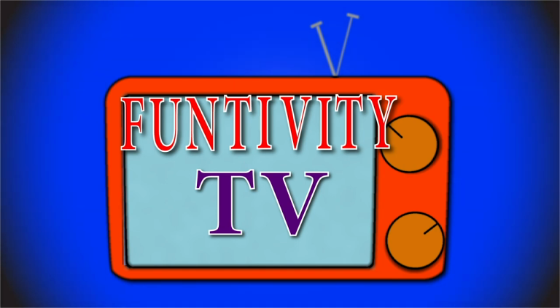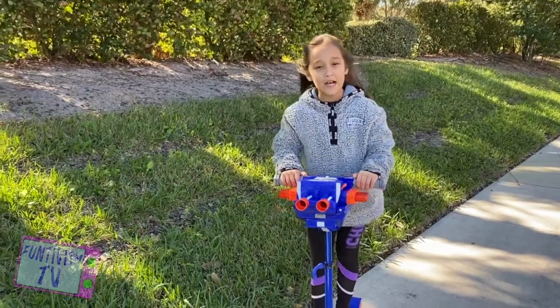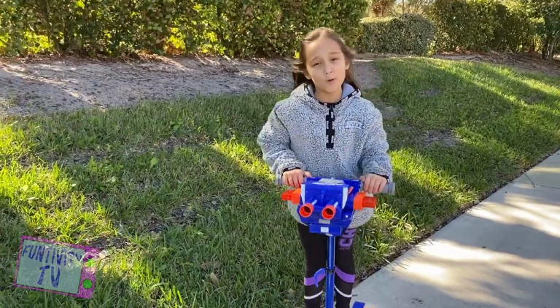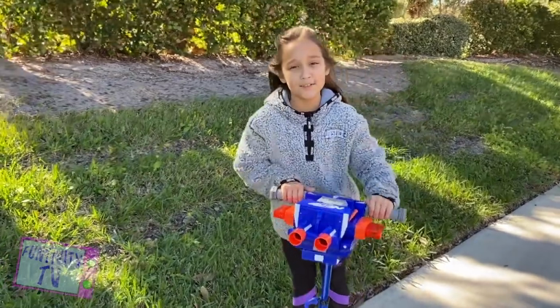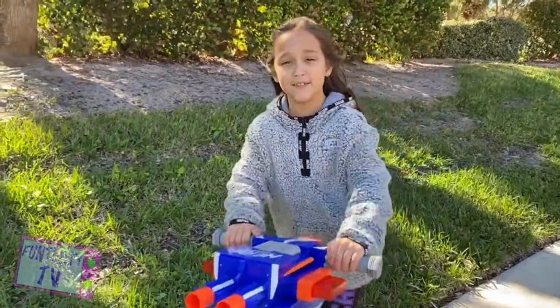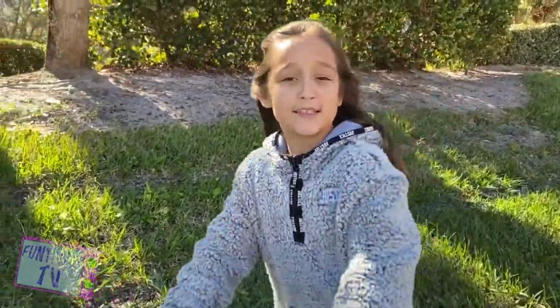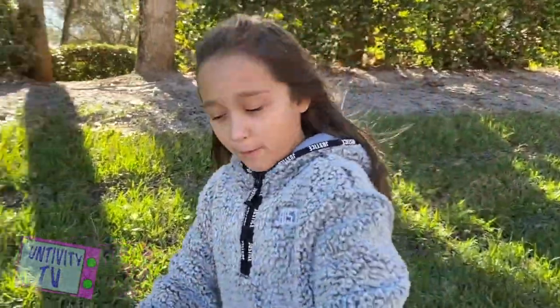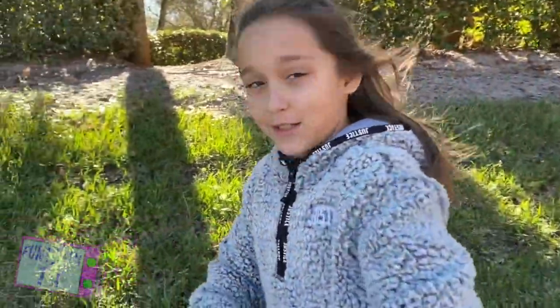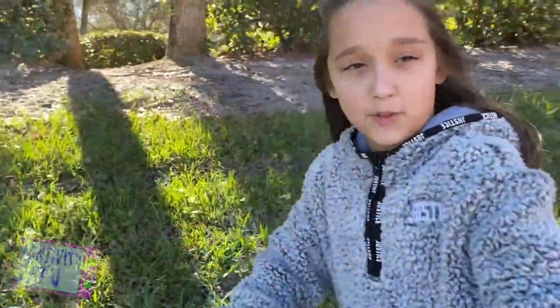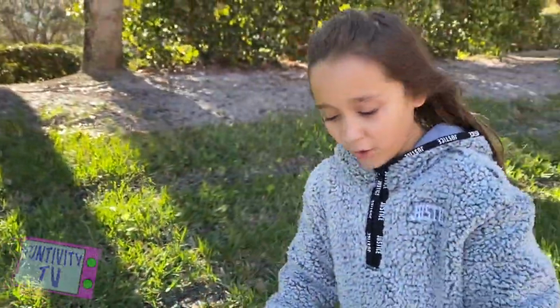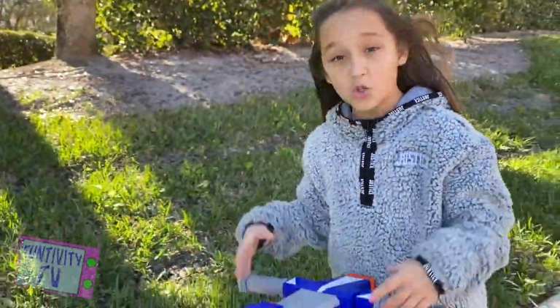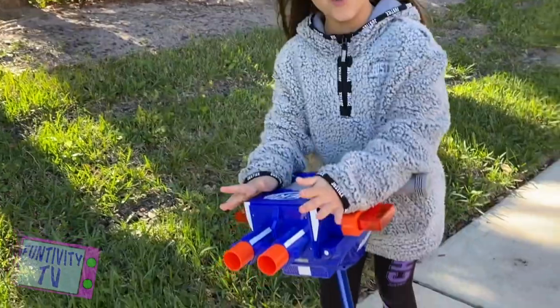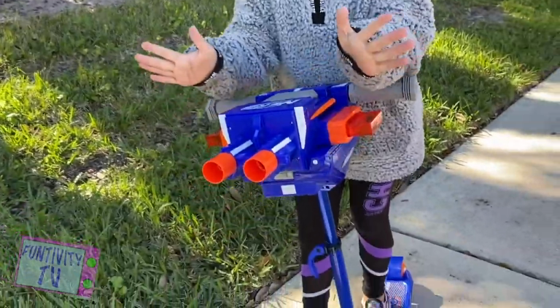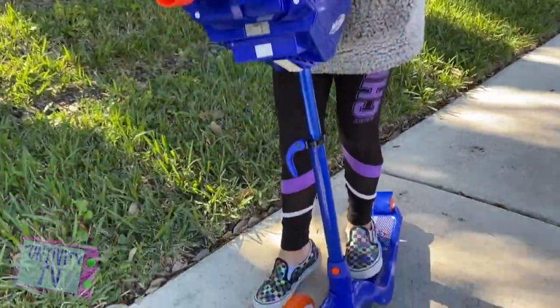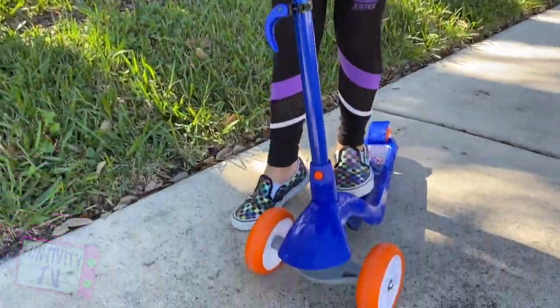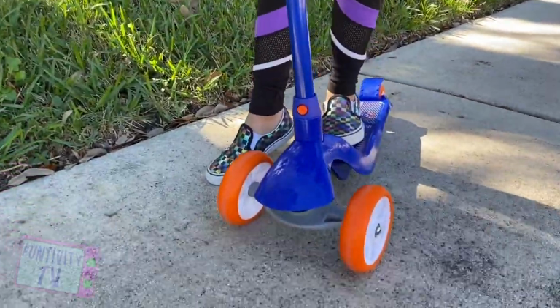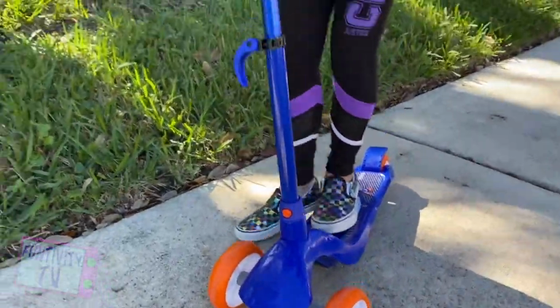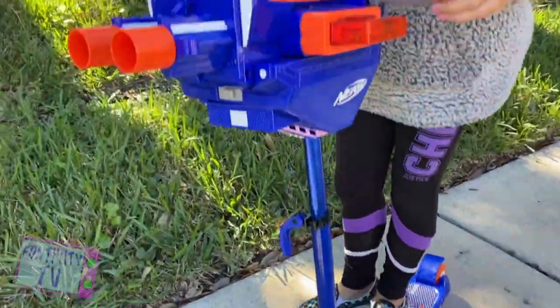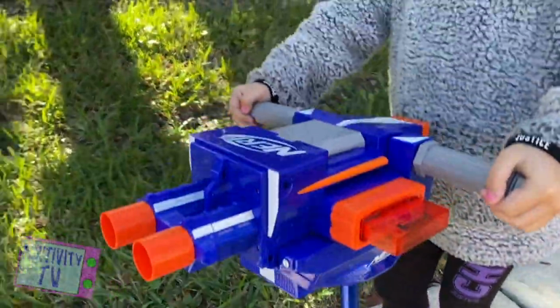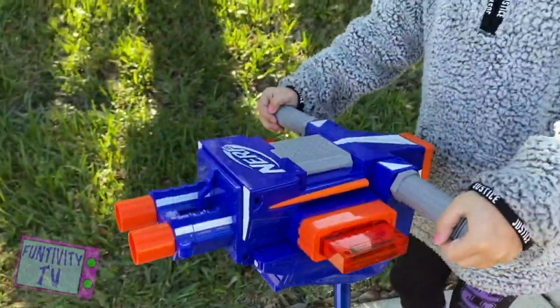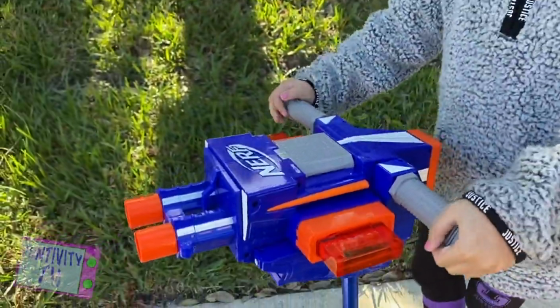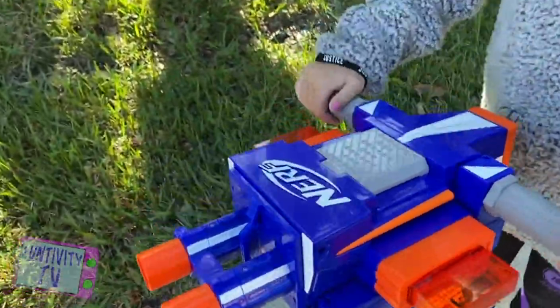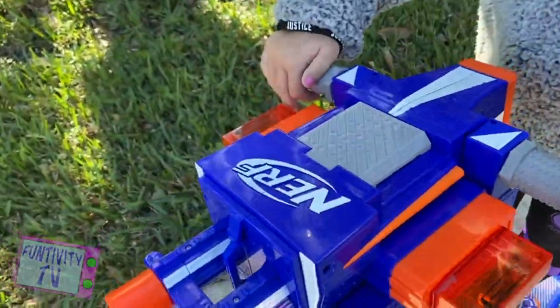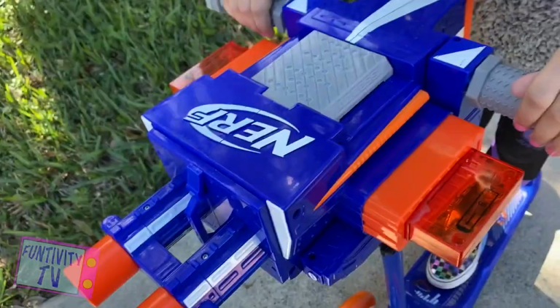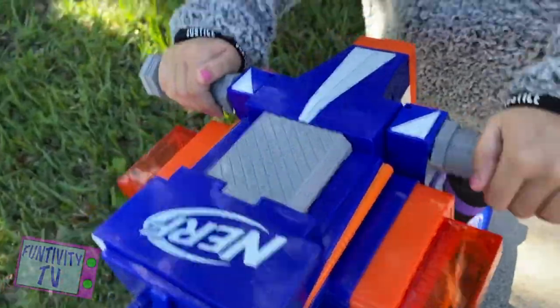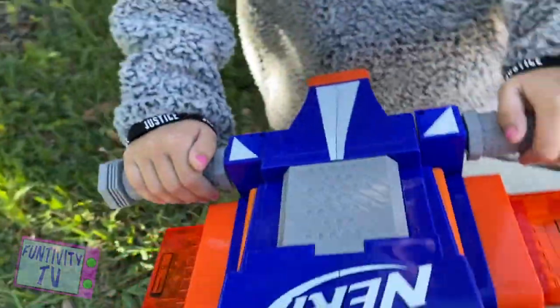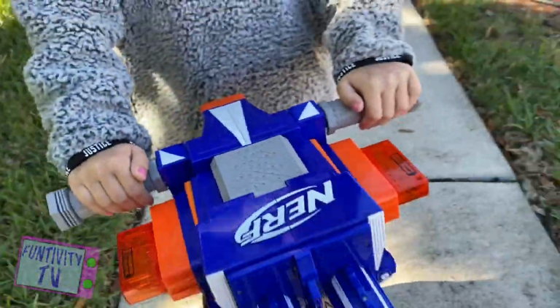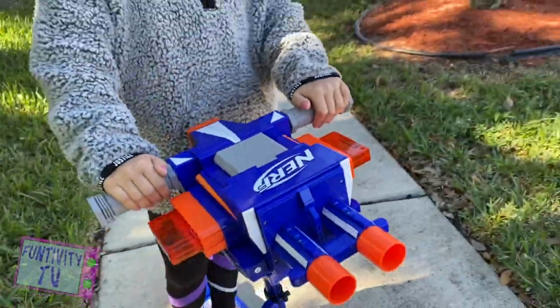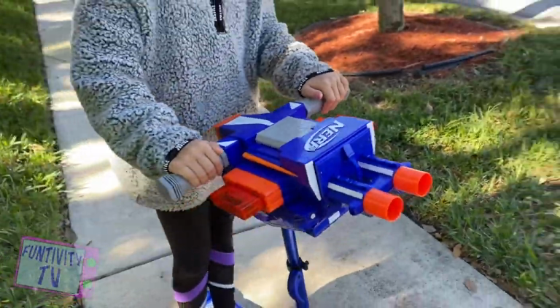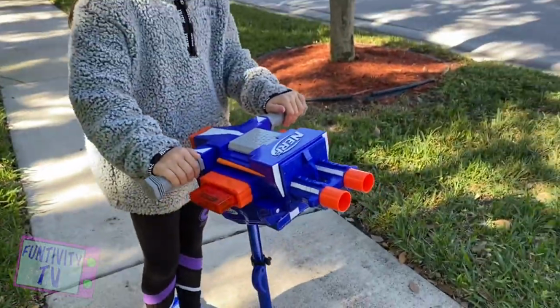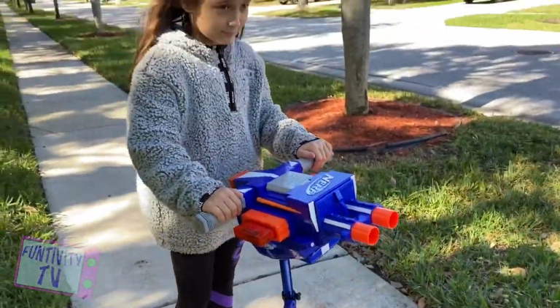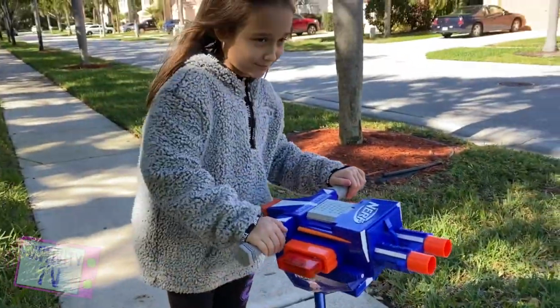Hey guys, welcome to Funtivity TV. Today we're going to be doing a review on the Nerf Scooter. This thing is battery operated, and it's cold outside.